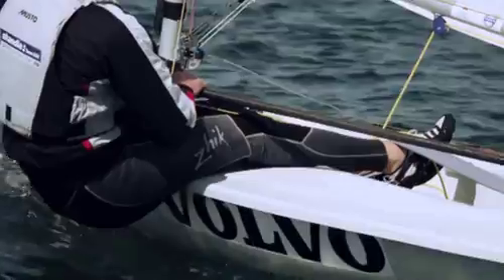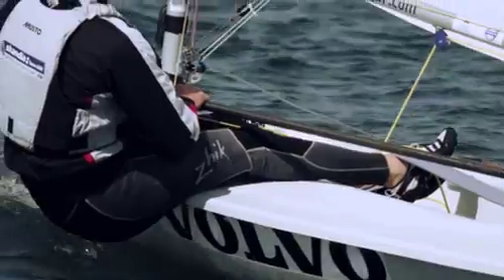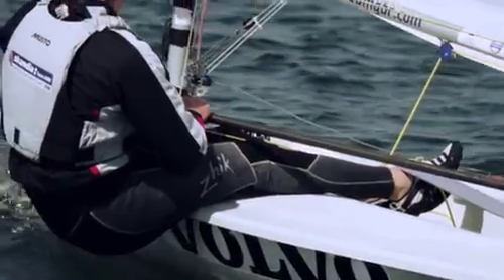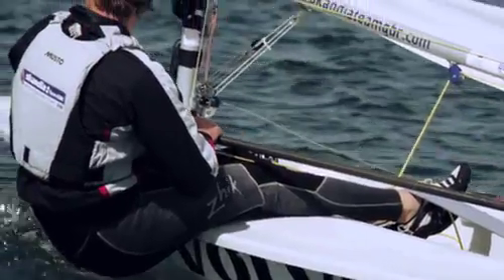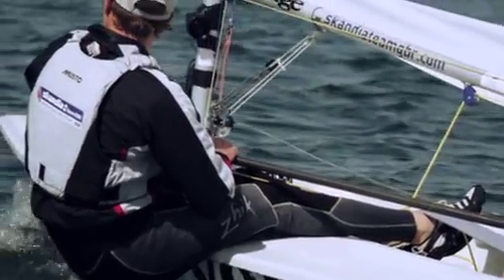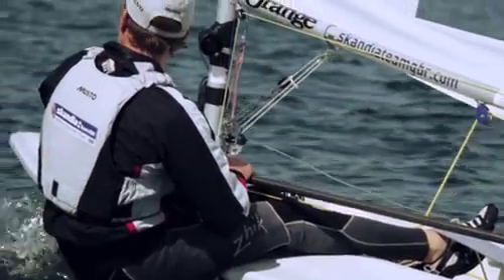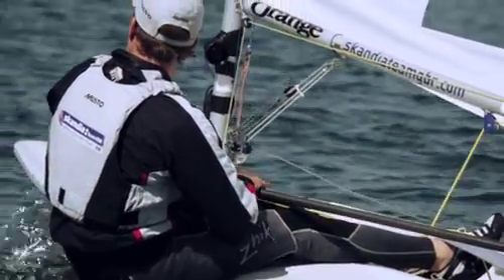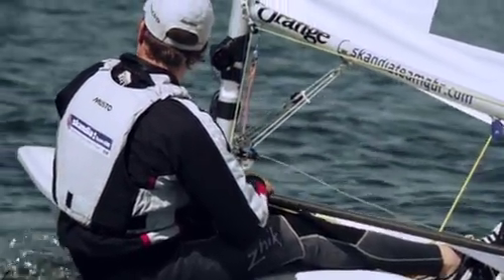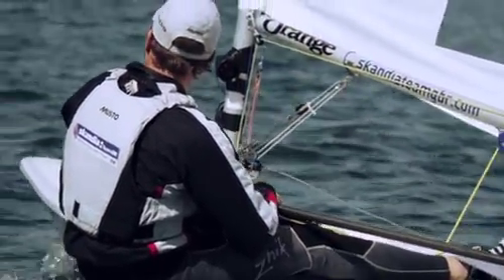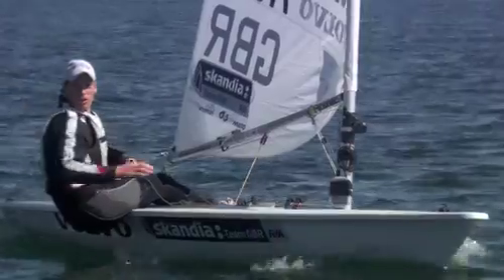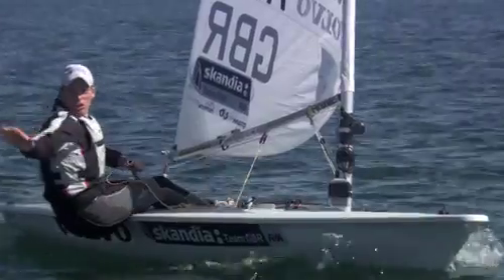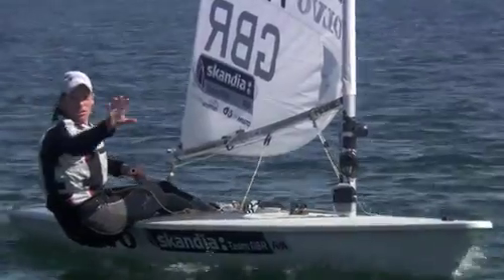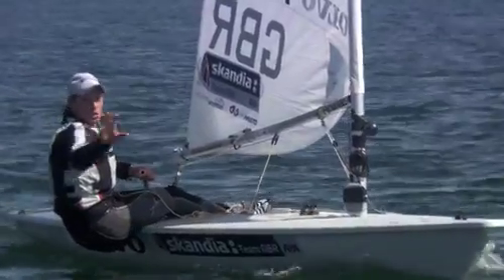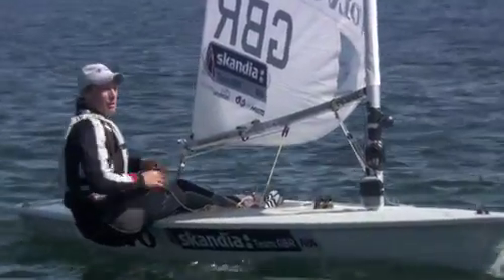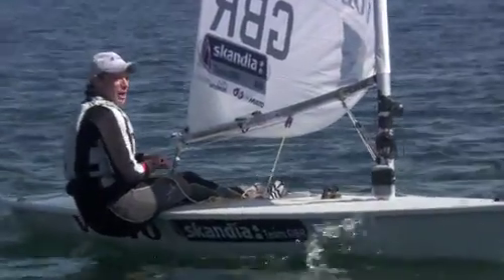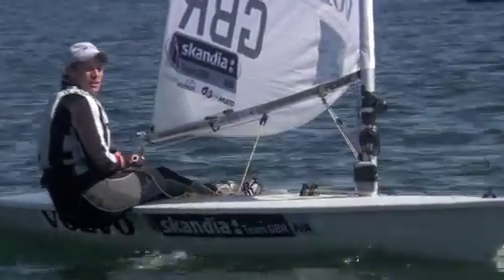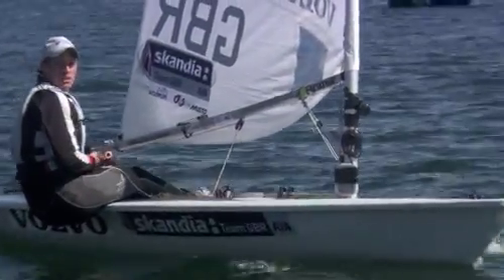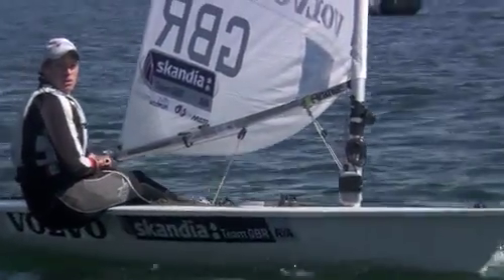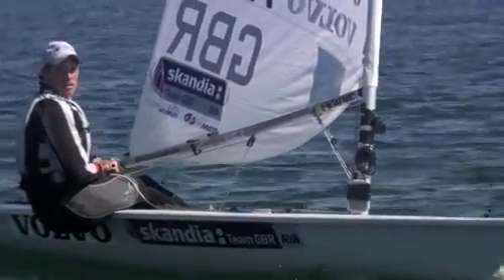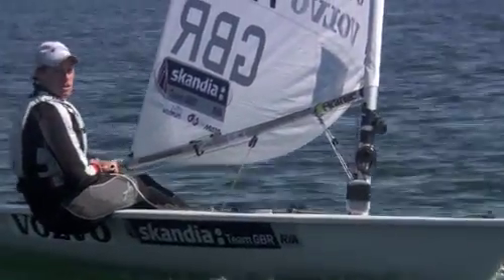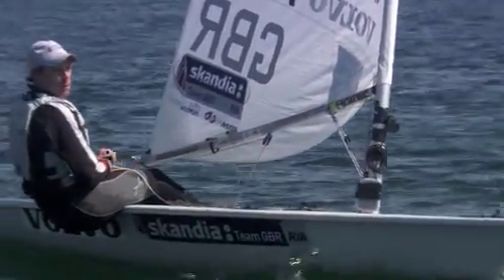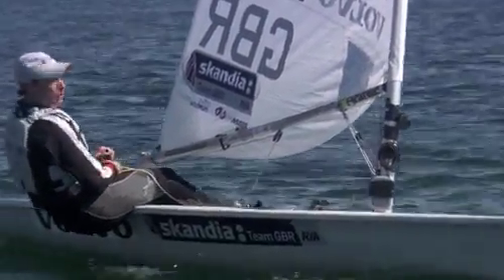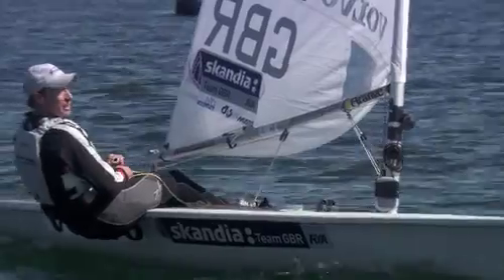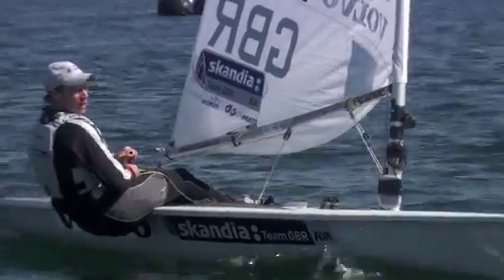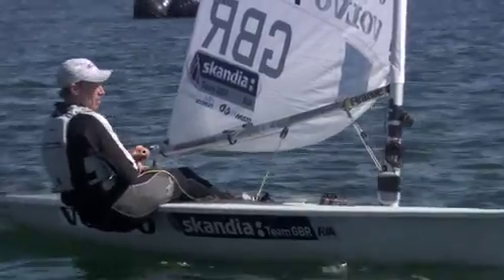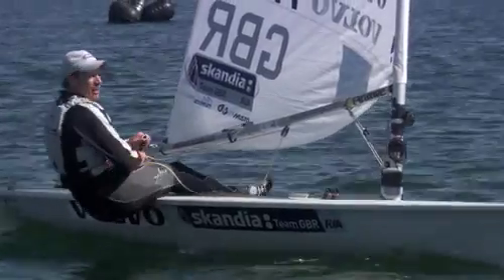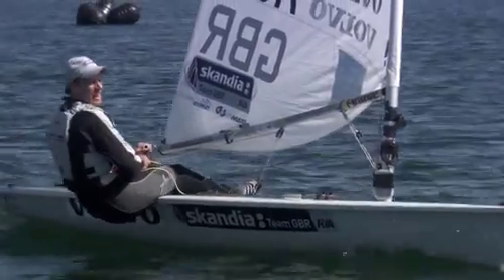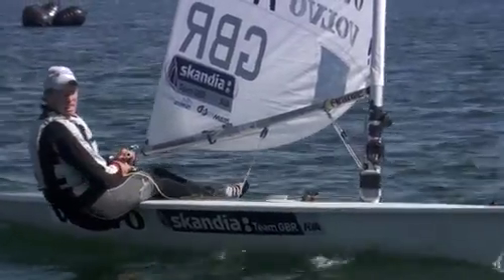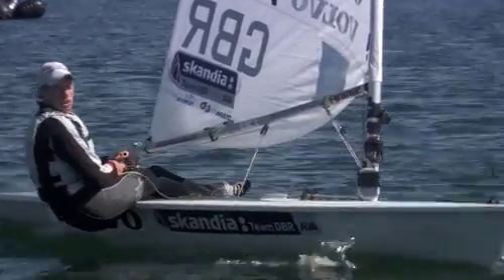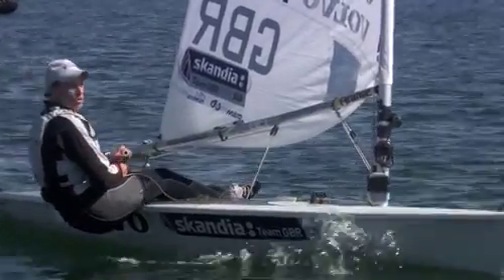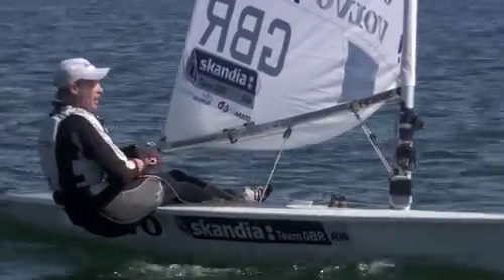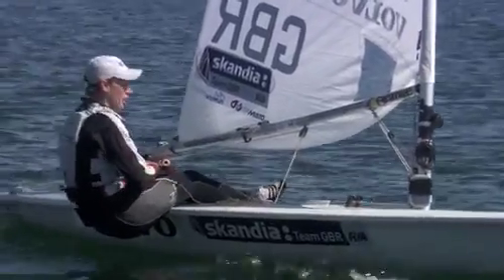We're on lay line for the windward mark, just coming up. We'll have a good look around to see what's happening with the wind, see where we want to go when we go downwind, and again it's getting the controls set nice and early.